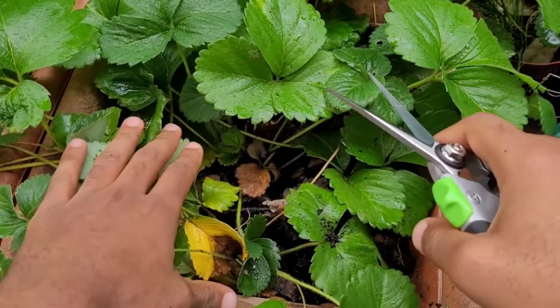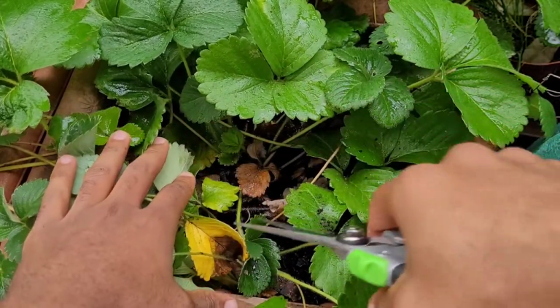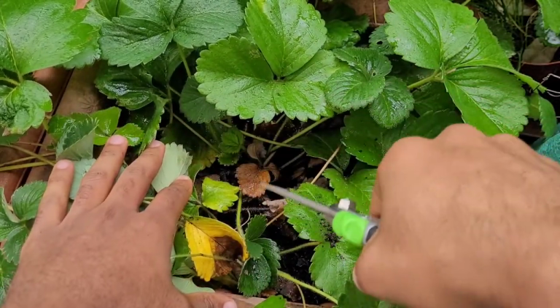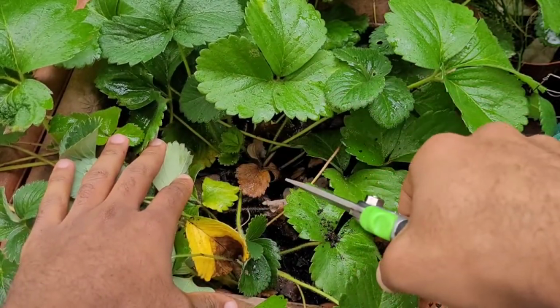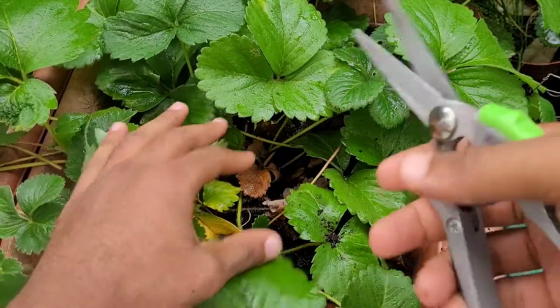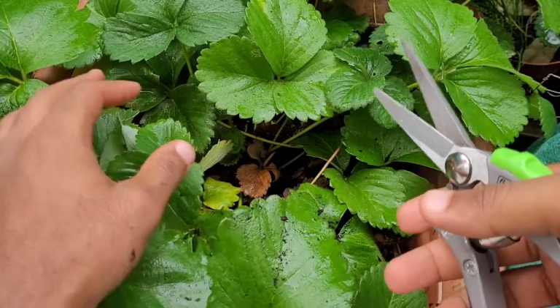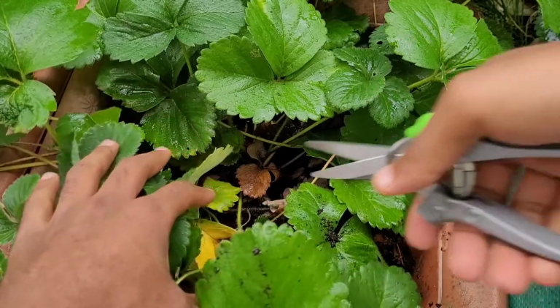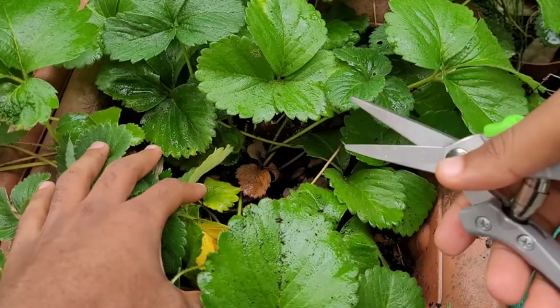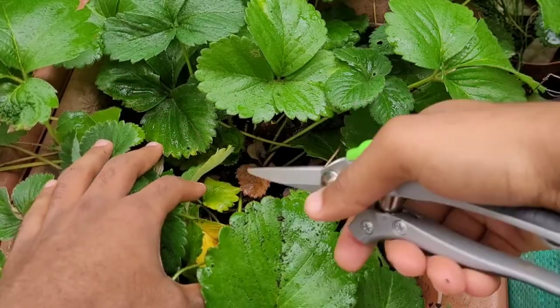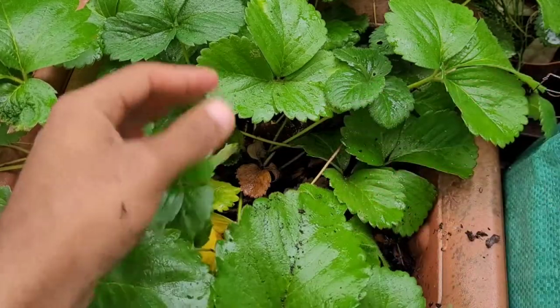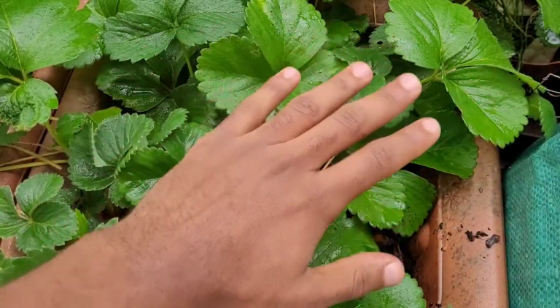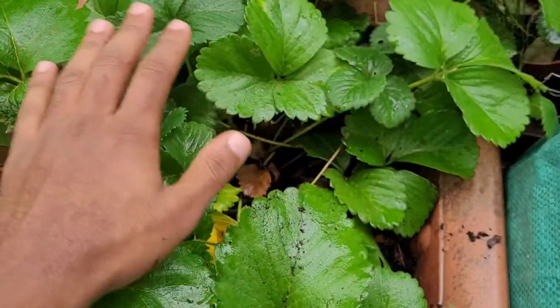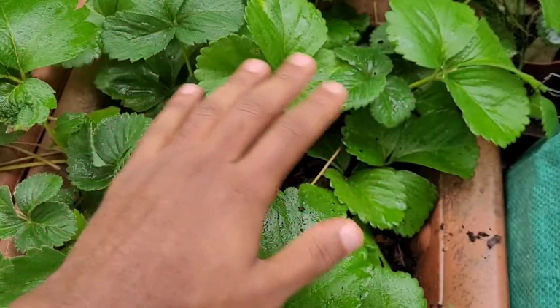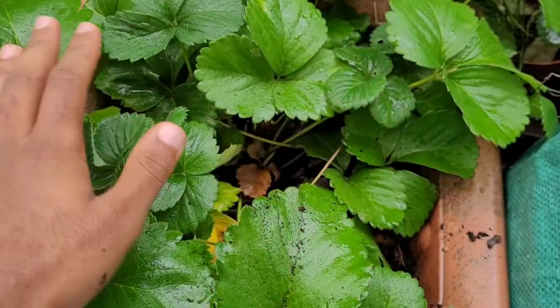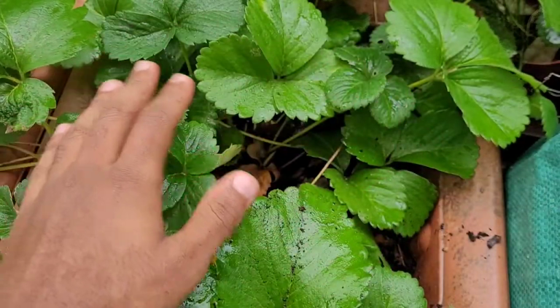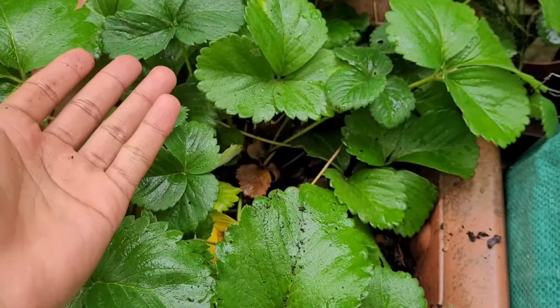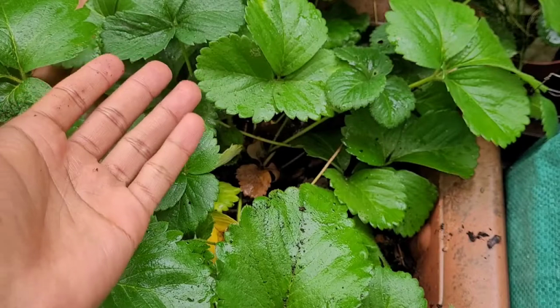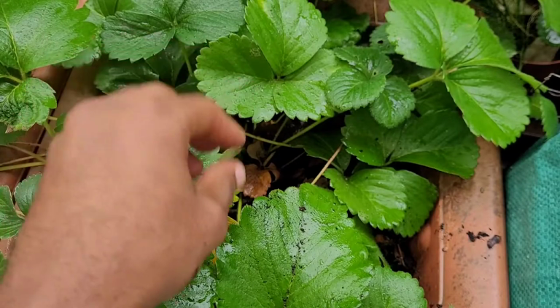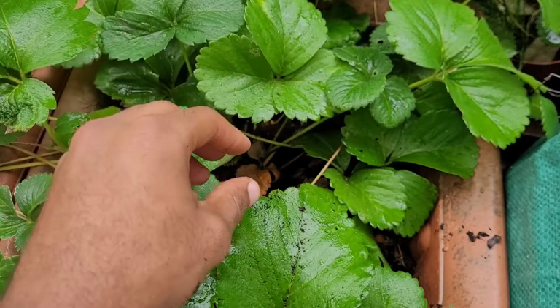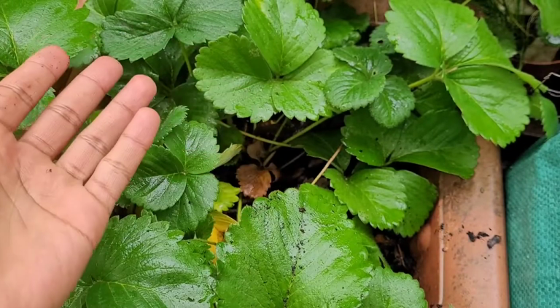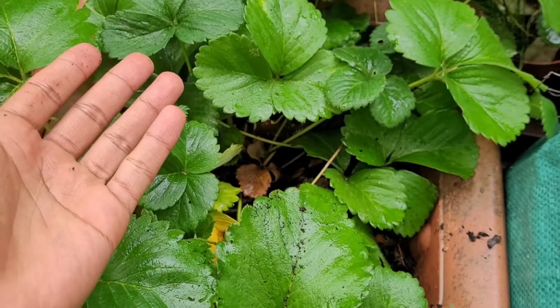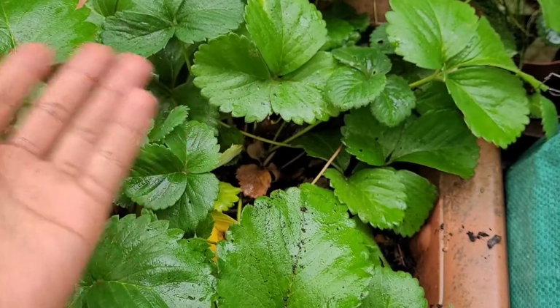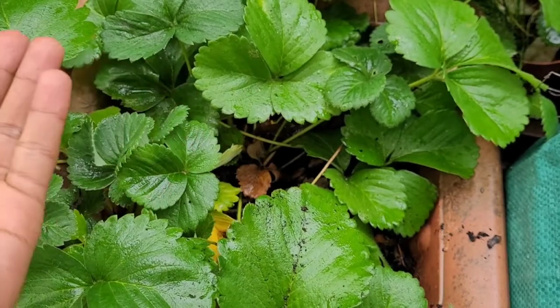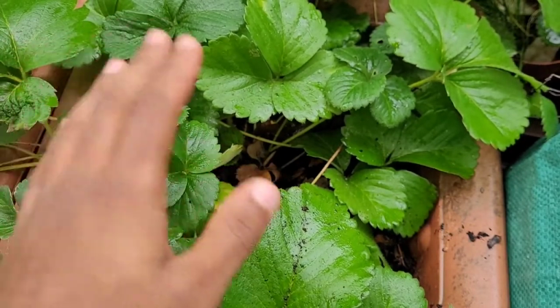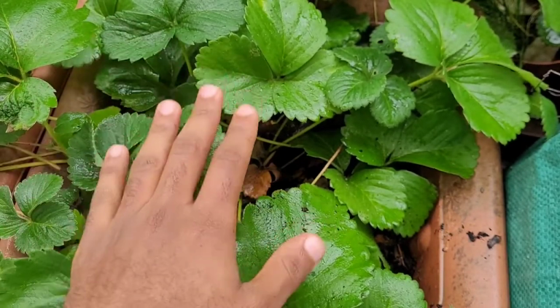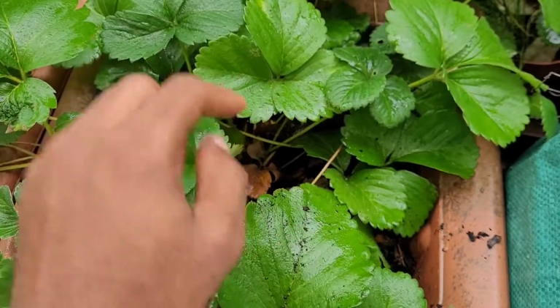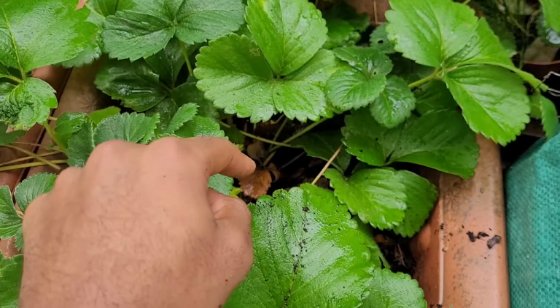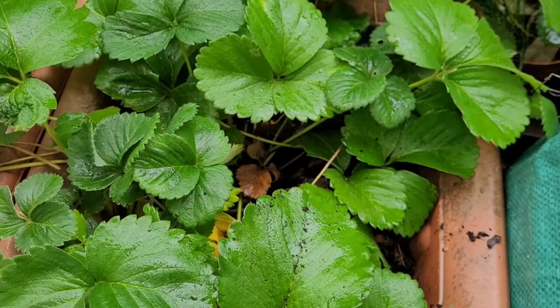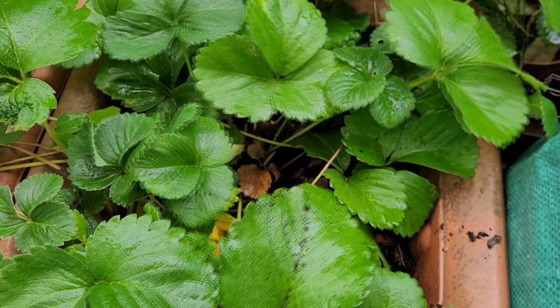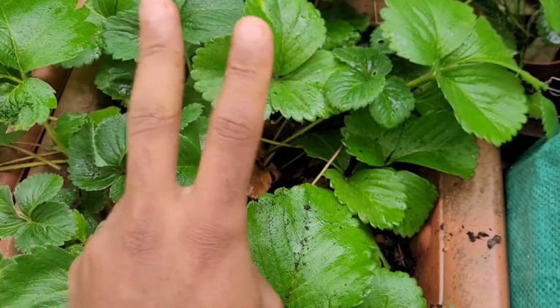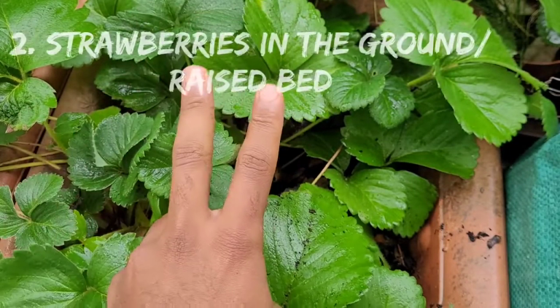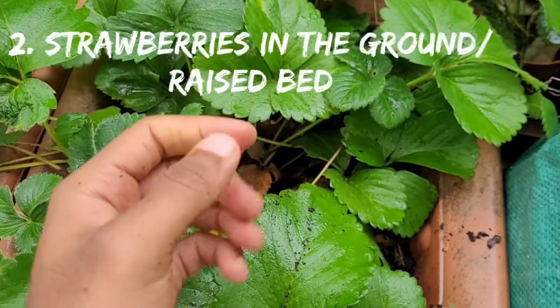I've still got quite a bit to do, but you get what I mean — you just snip it off and let the plant be nice and clear so that they don't rot over the winter. And that's it, that's all you need to do if you've got strawberry plants inside a container.